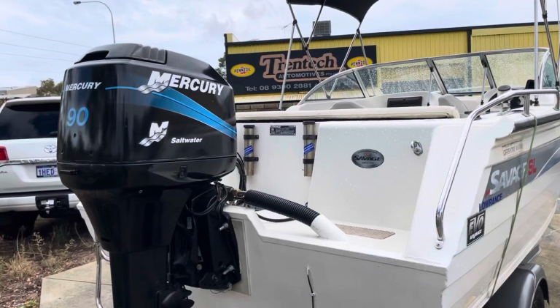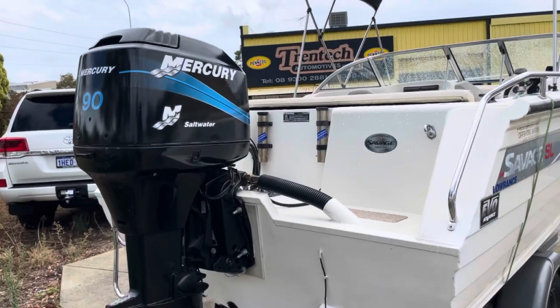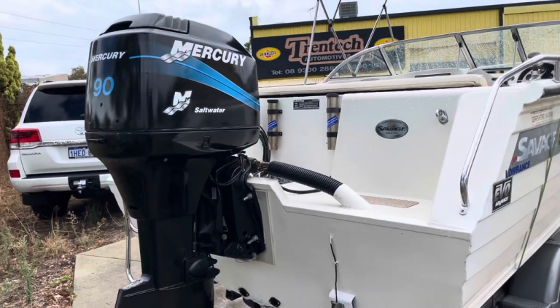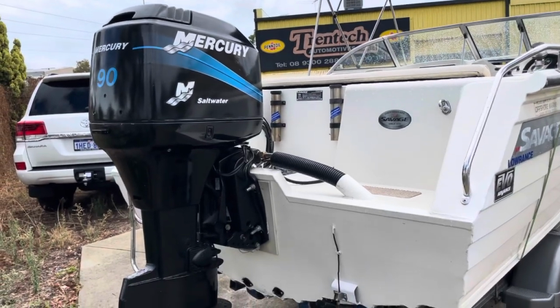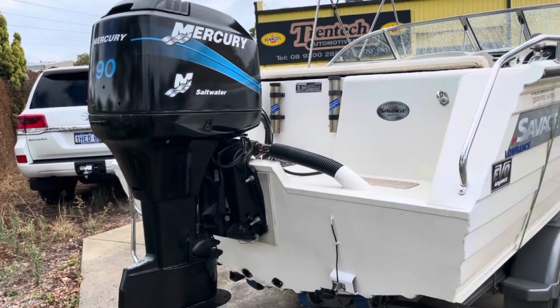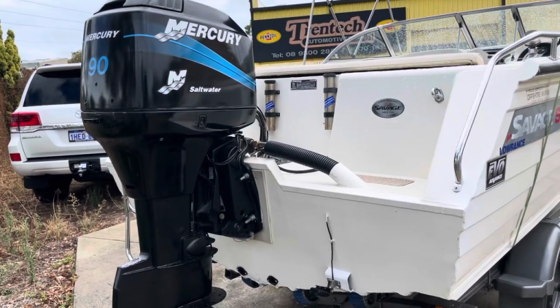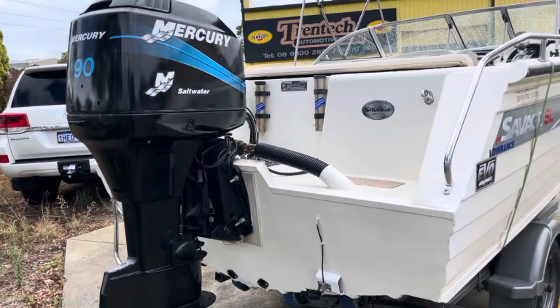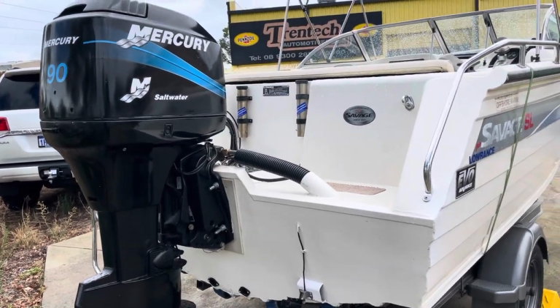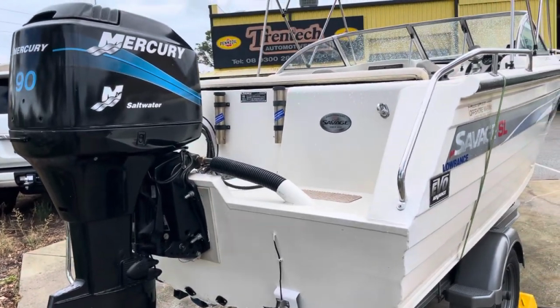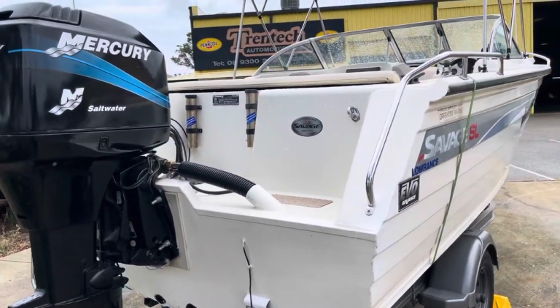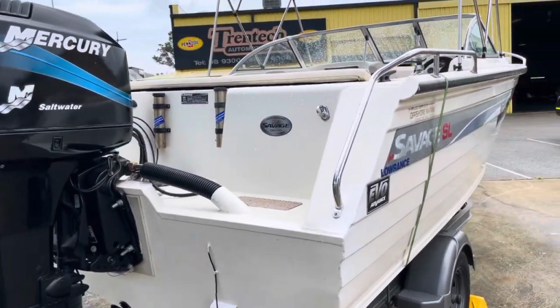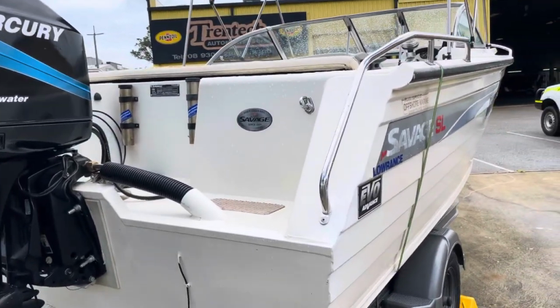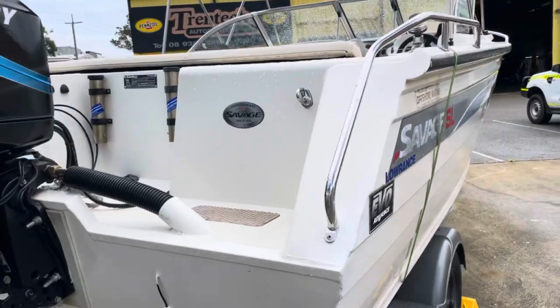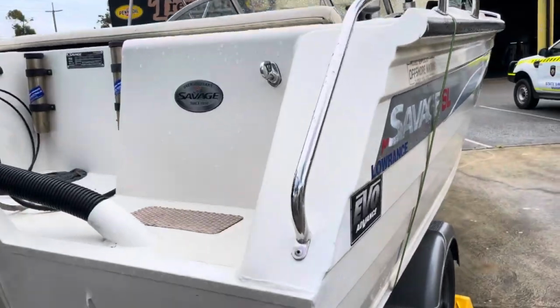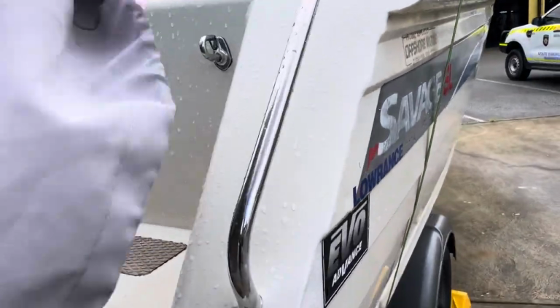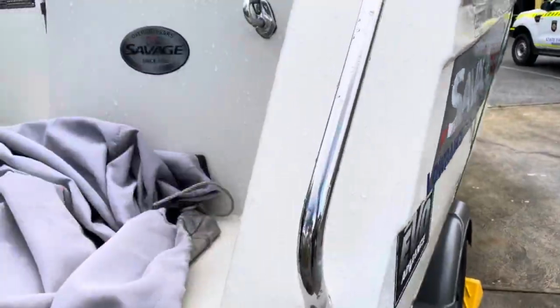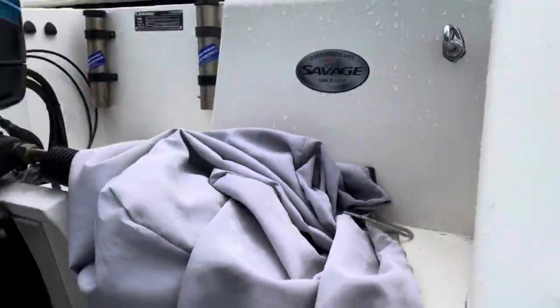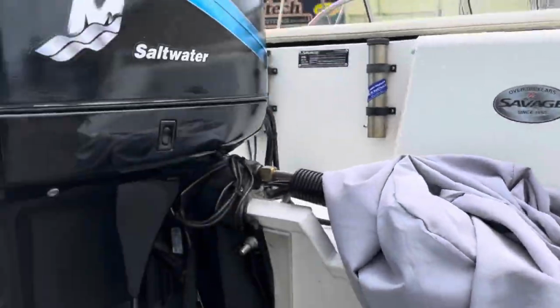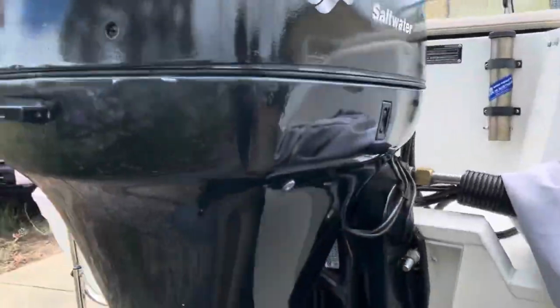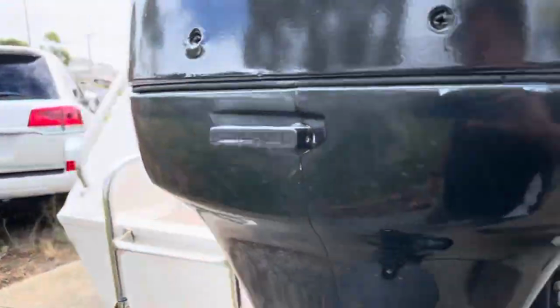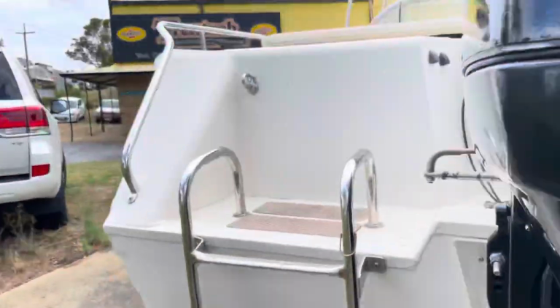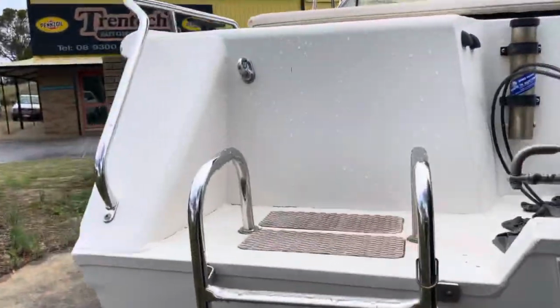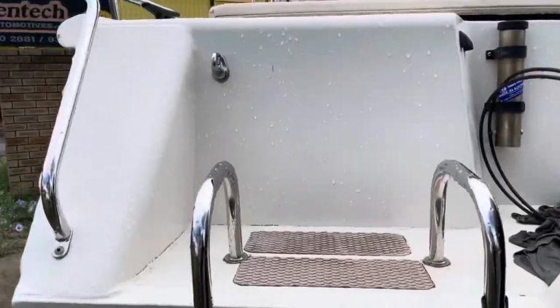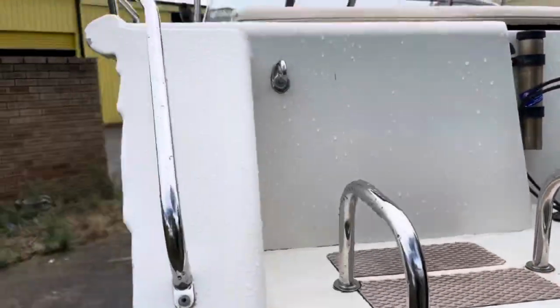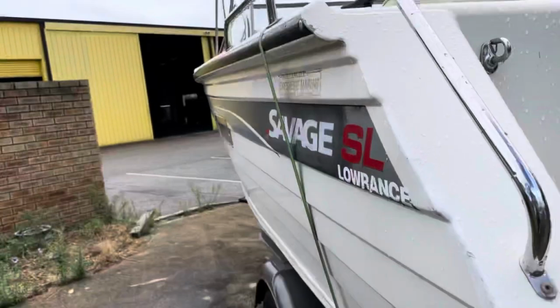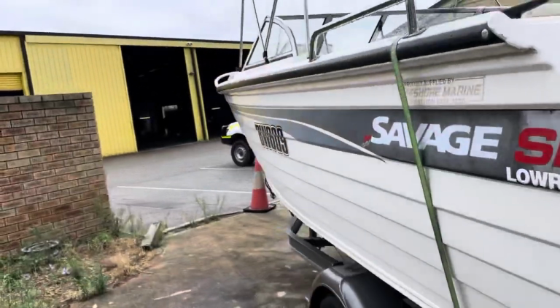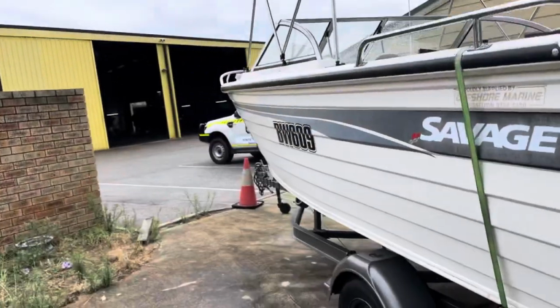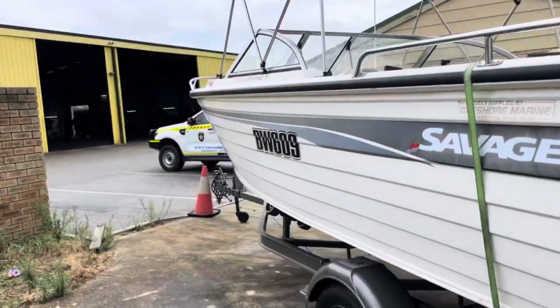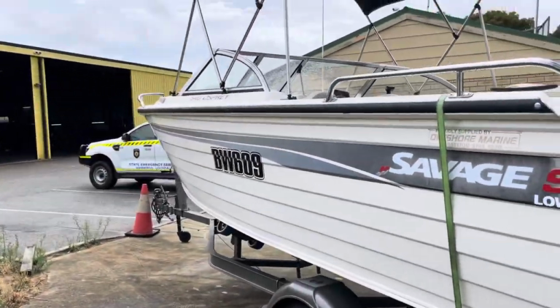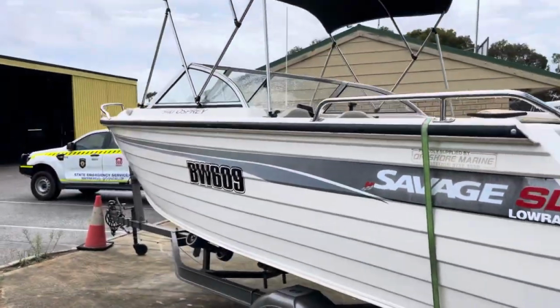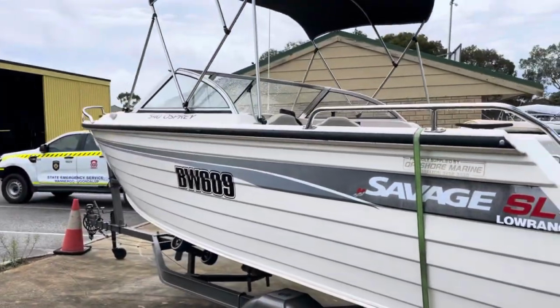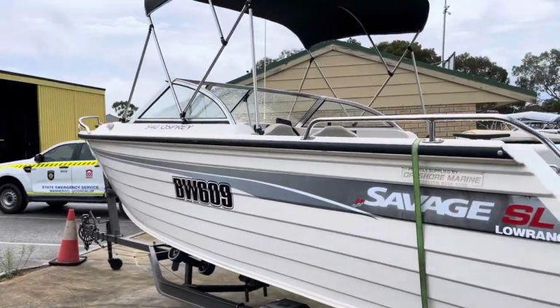90hp Merc two-stroke. It's quite neat inside as well — the paintwork is all nice and tidy.